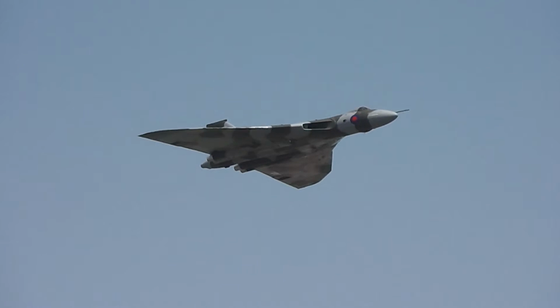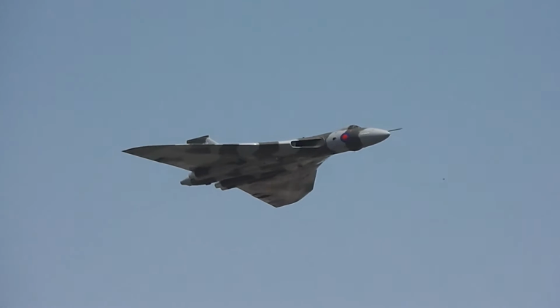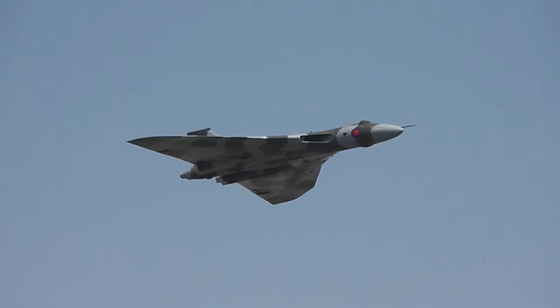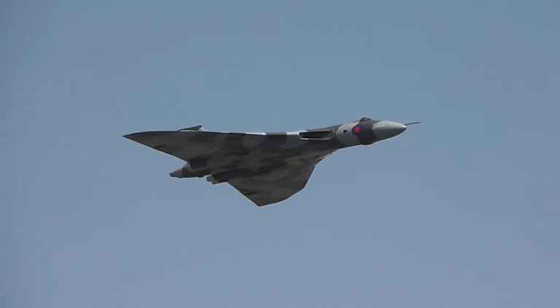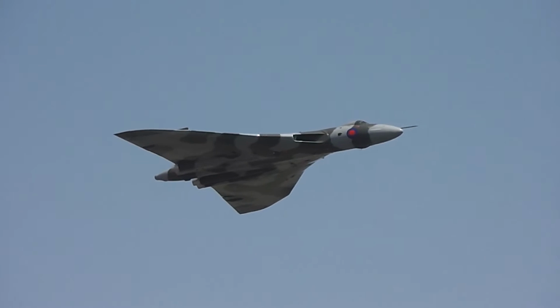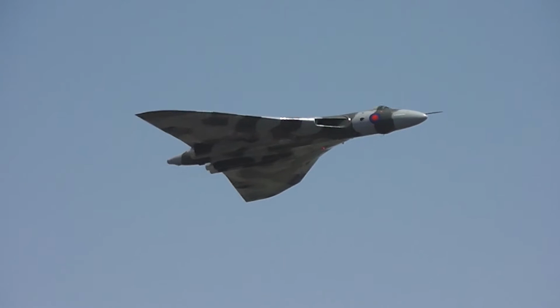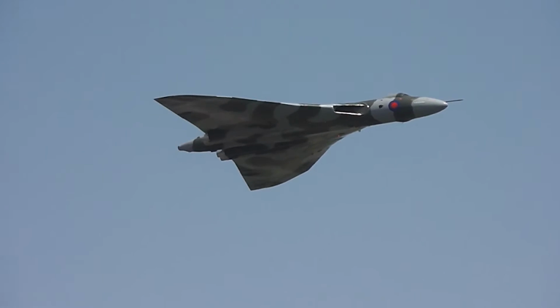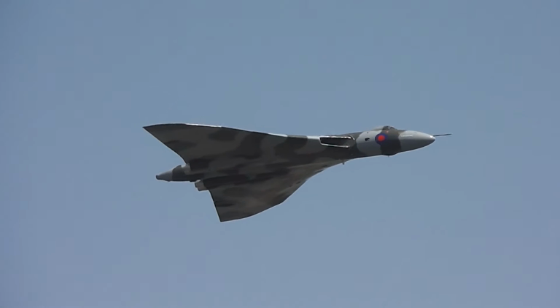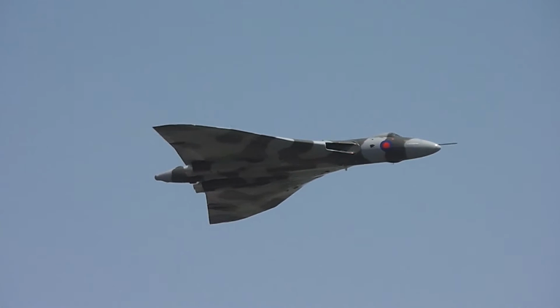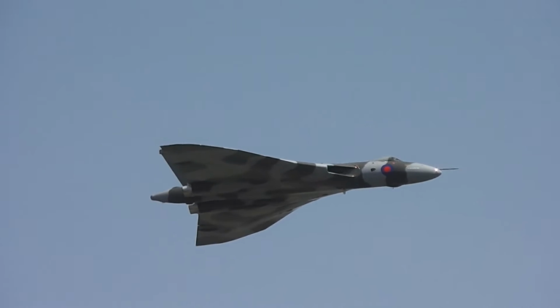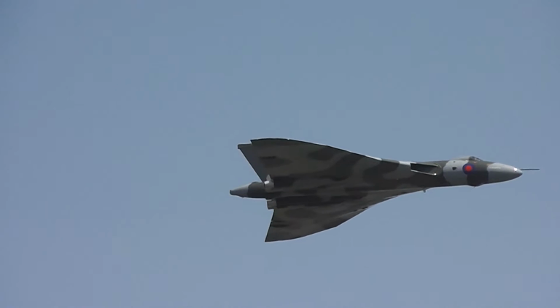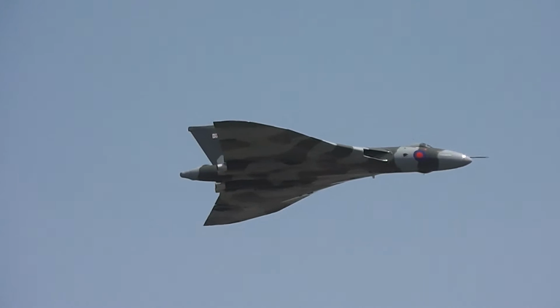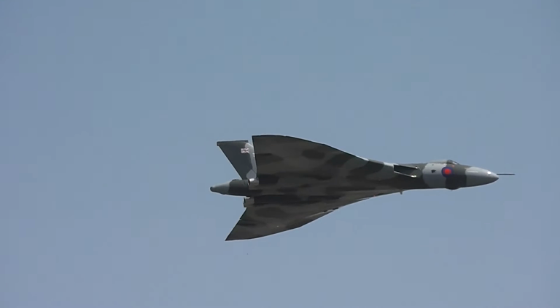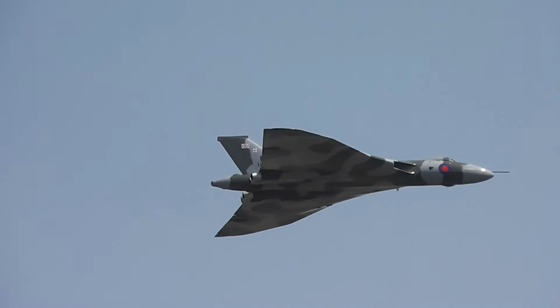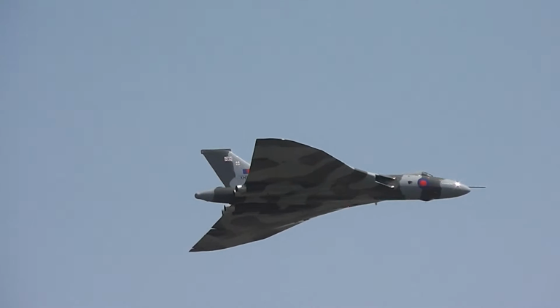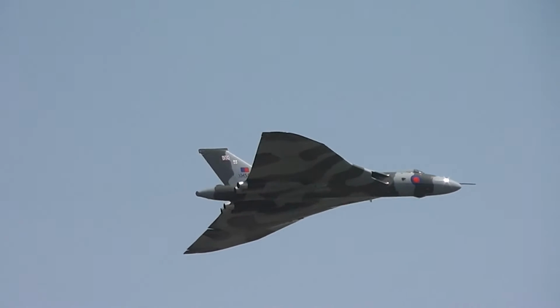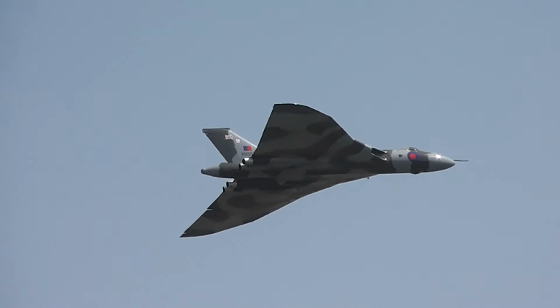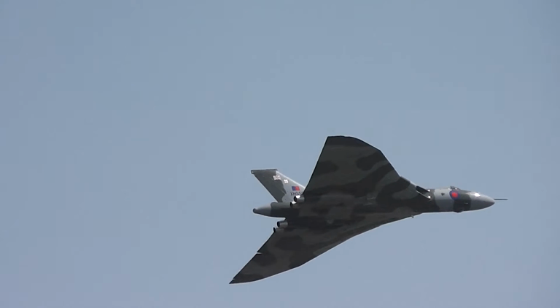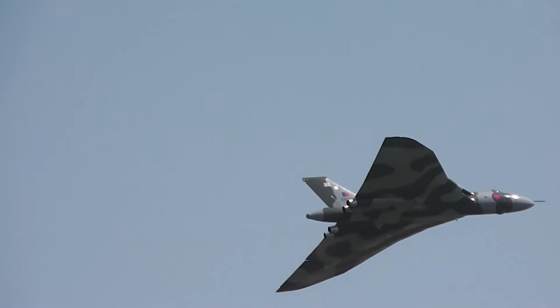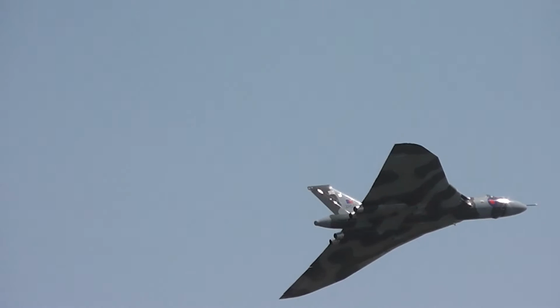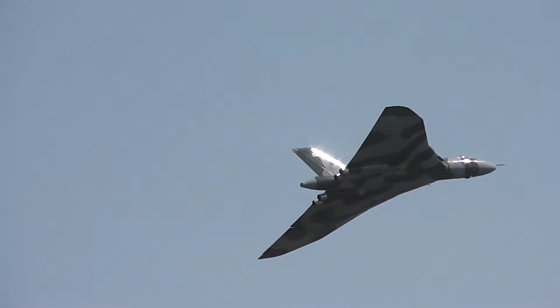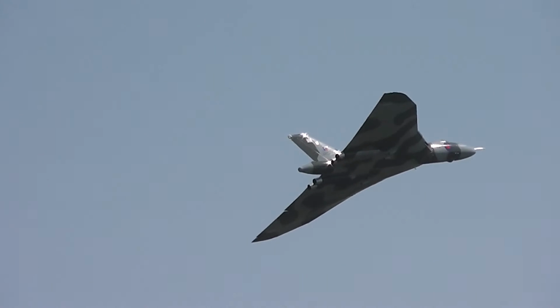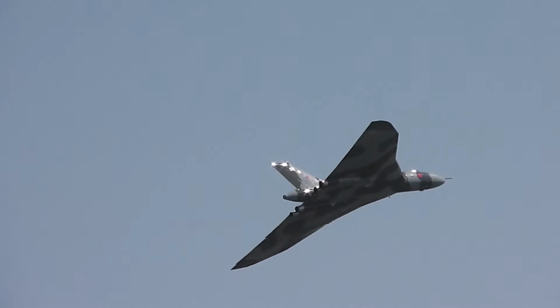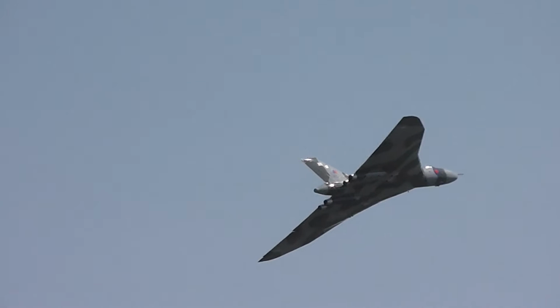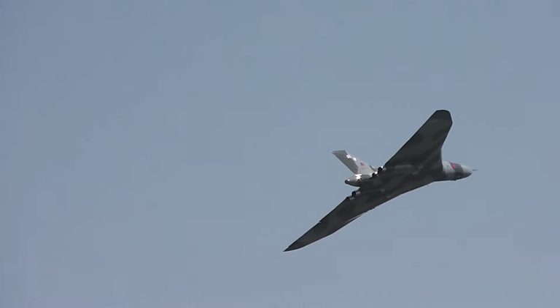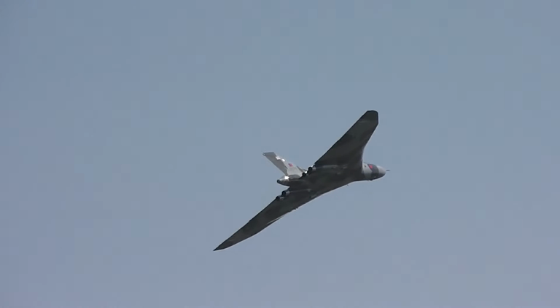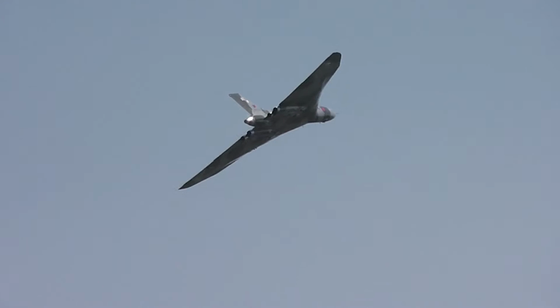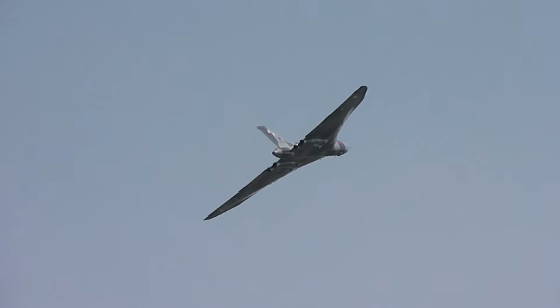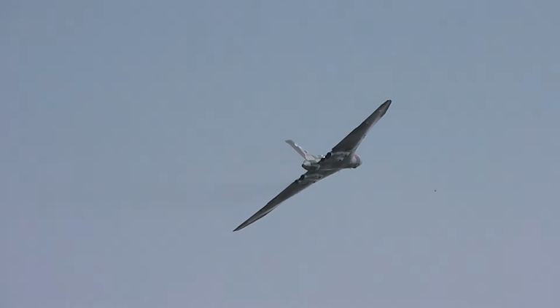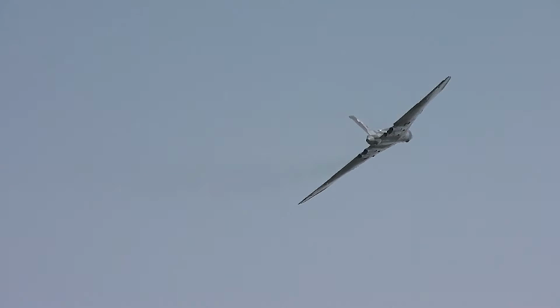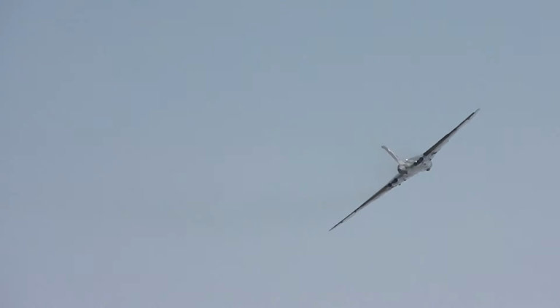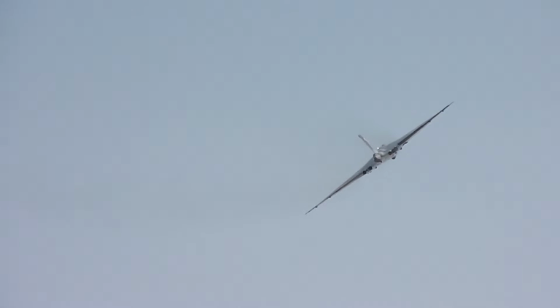We've got the aircraft coming from the left towards crowd centre. Bill Ramsey will be beginning a left-hand turn return, going around the turn and applying full power to go into what we call the sky climb.